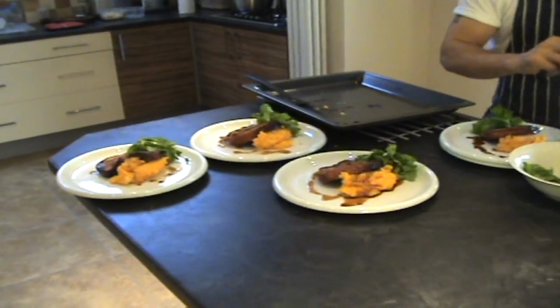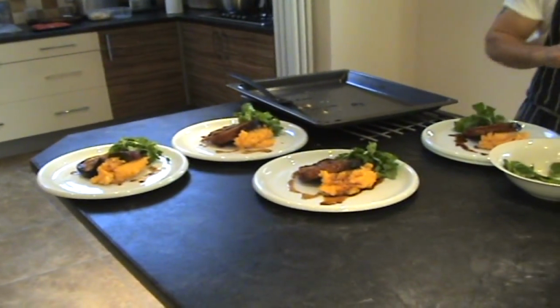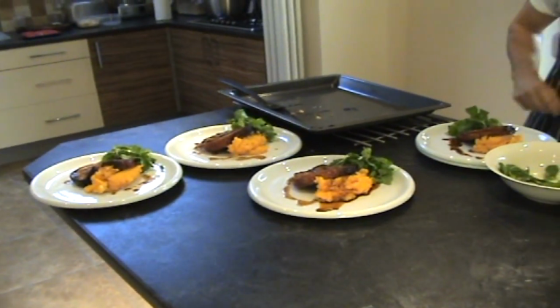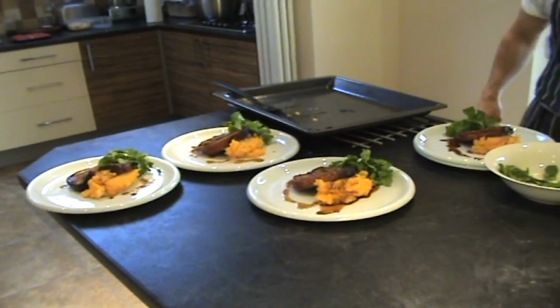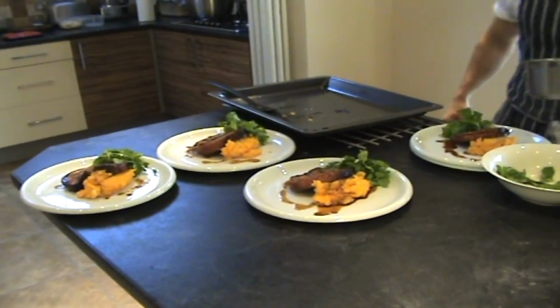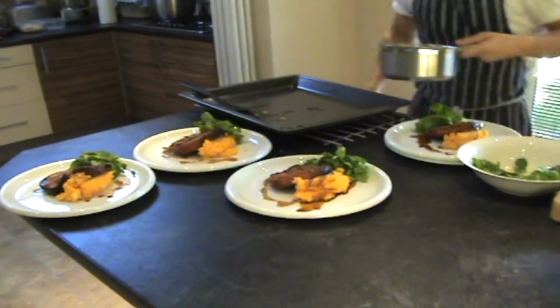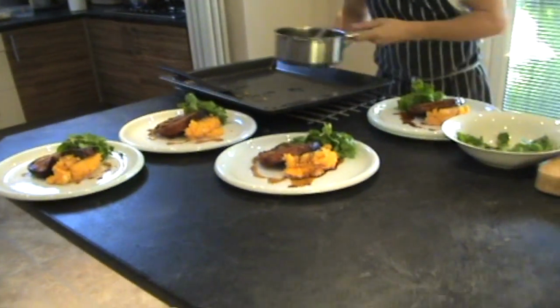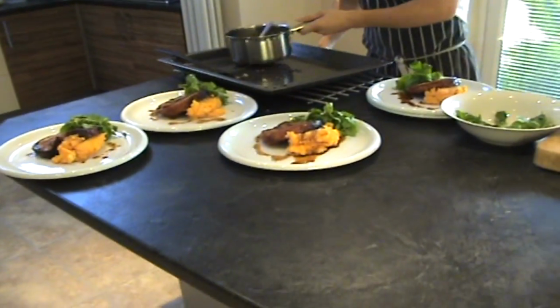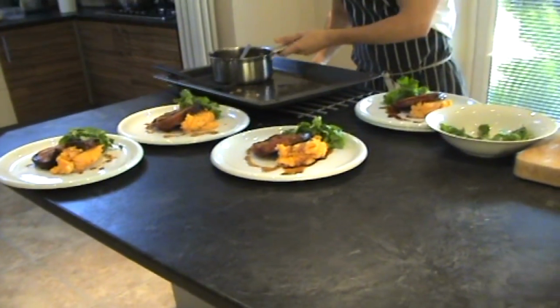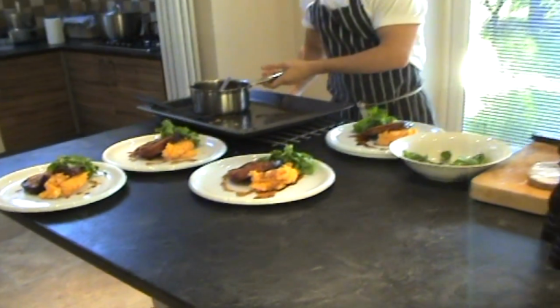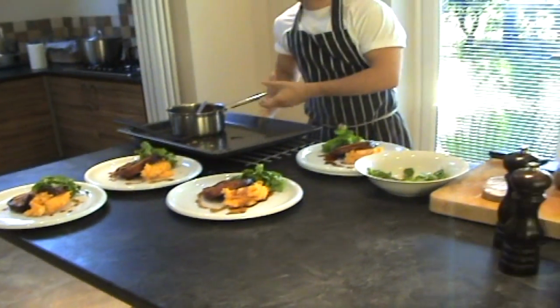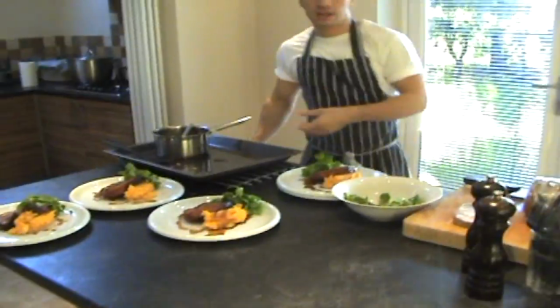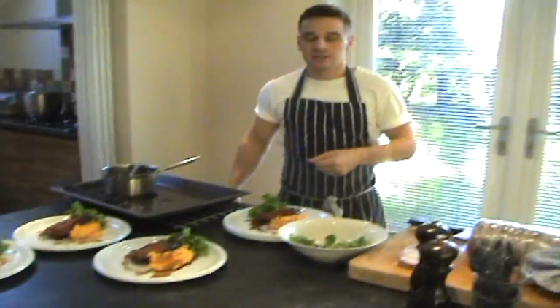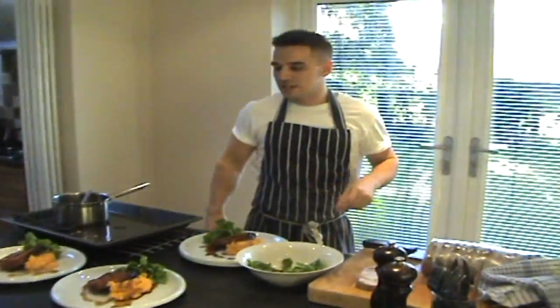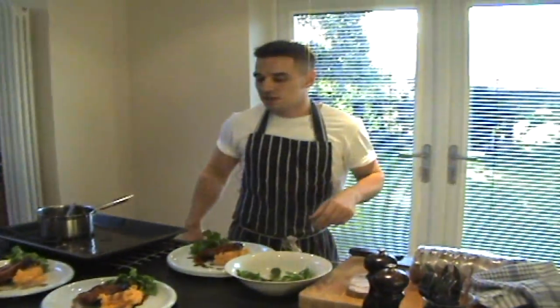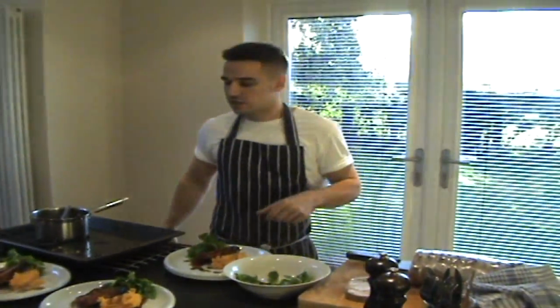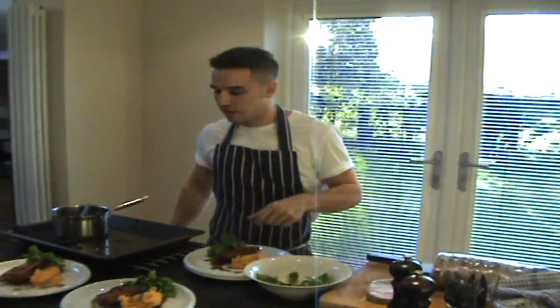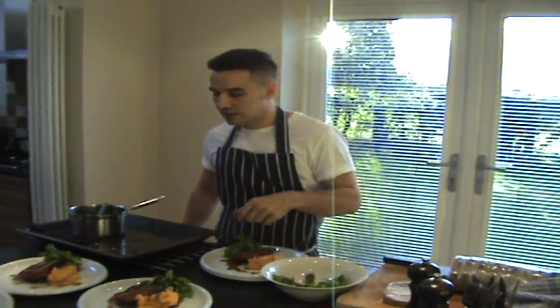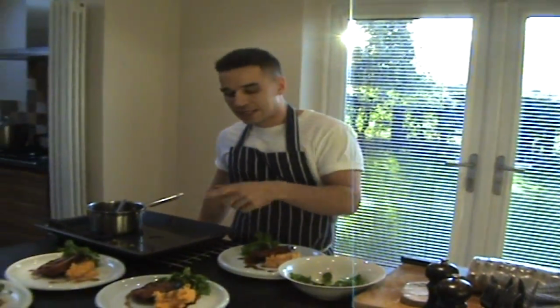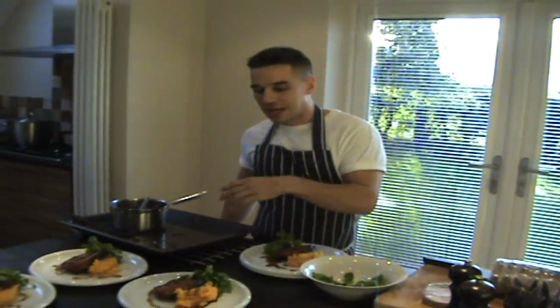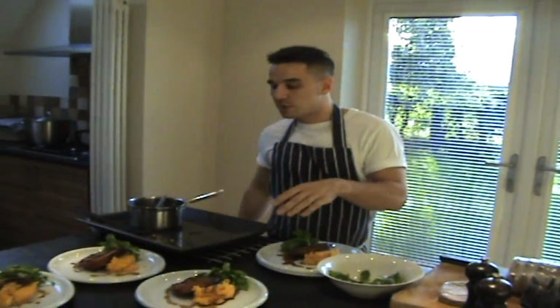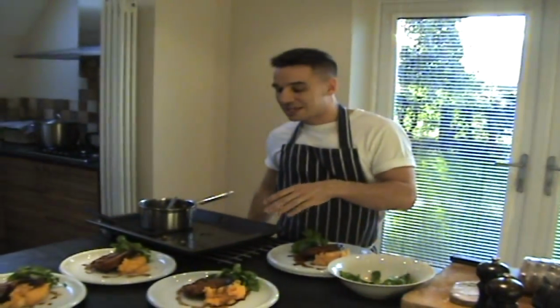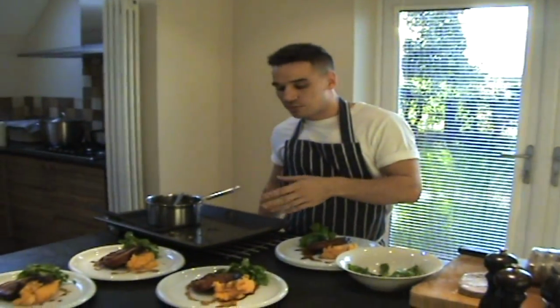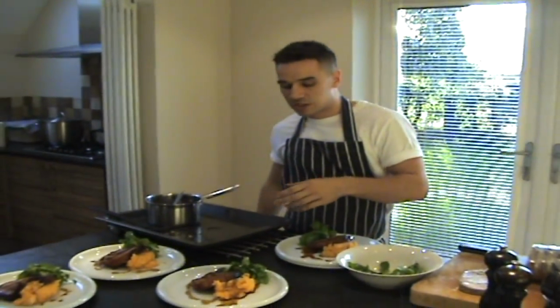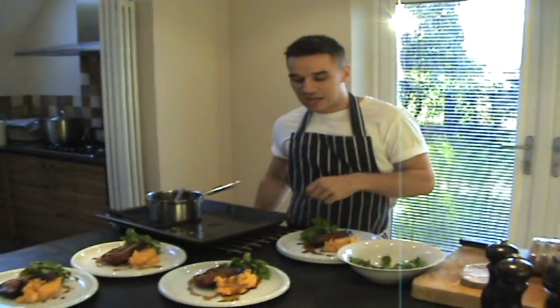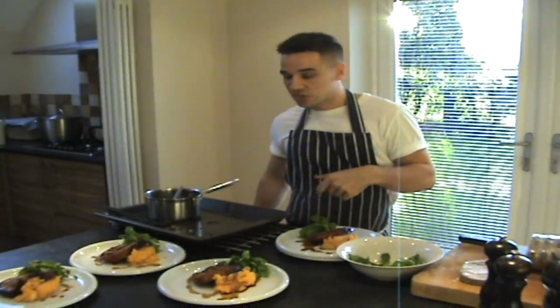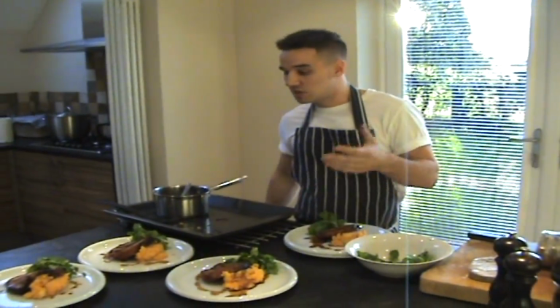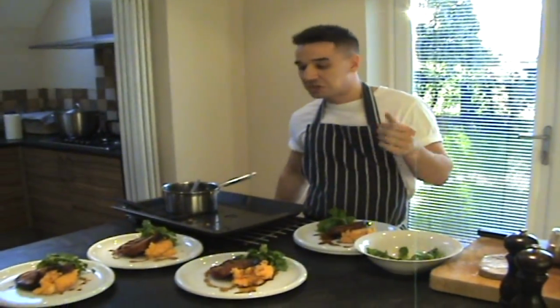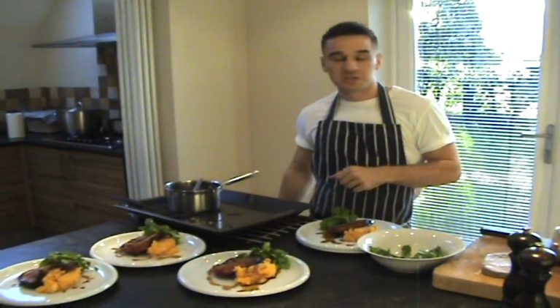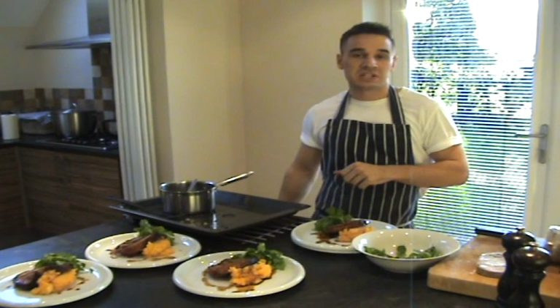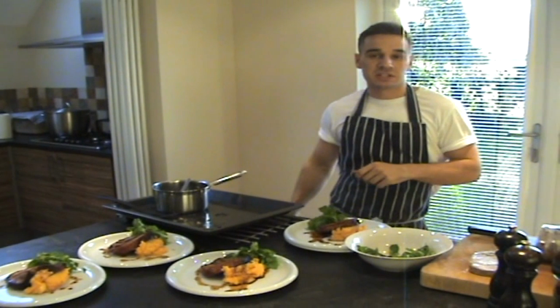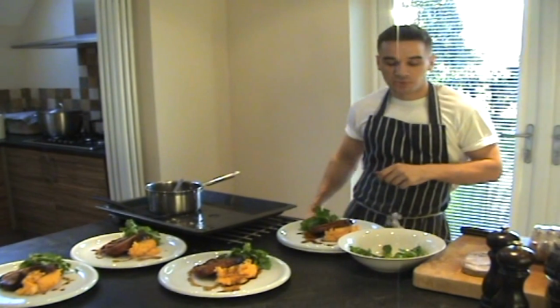And that's it — that's your pork belly. Crispy crackling, sage and onion stuffing, sweet potato mash, and just some pea shoots. Really simple.